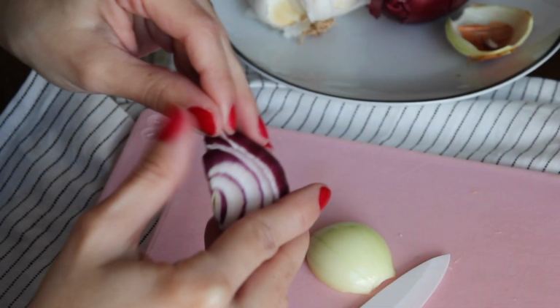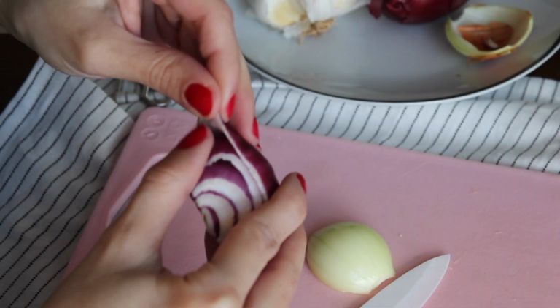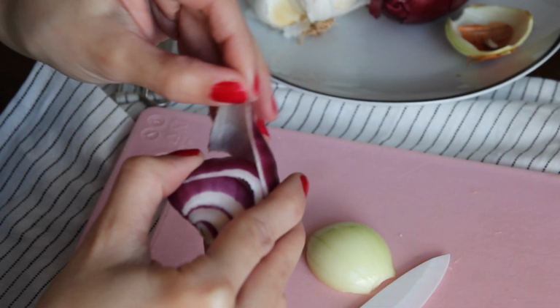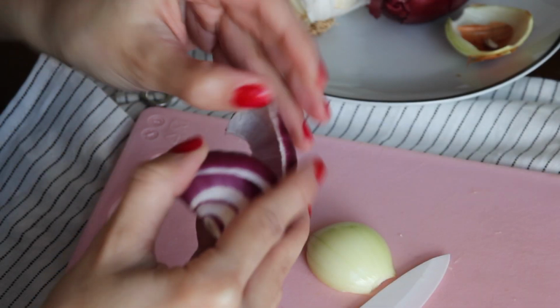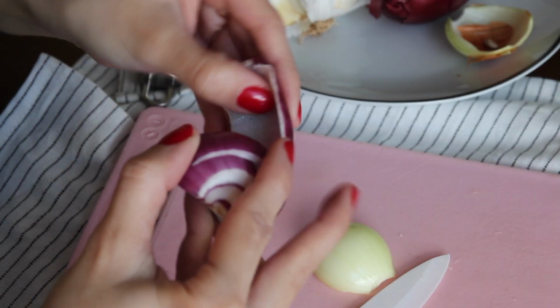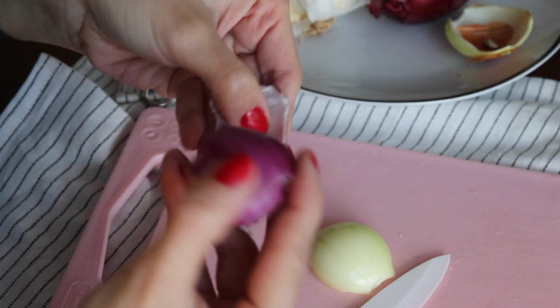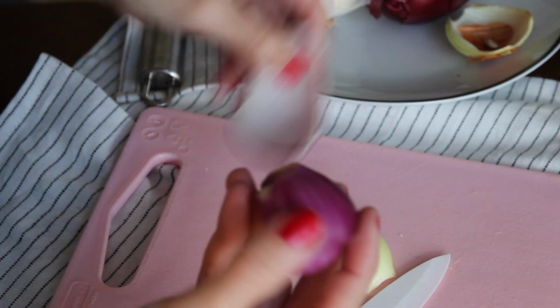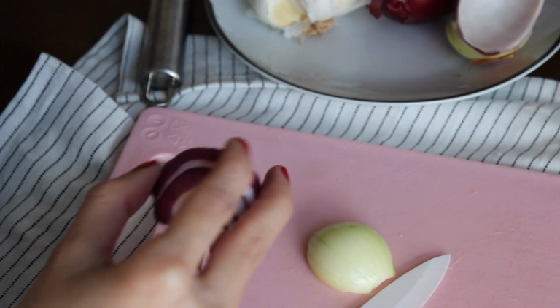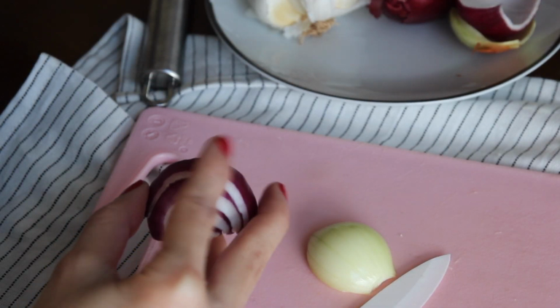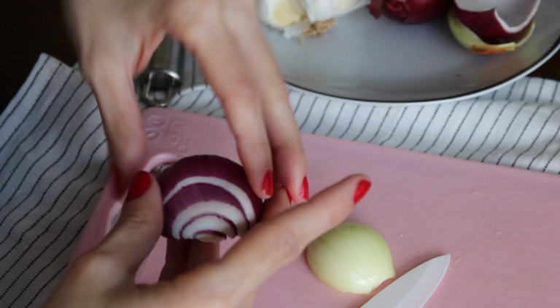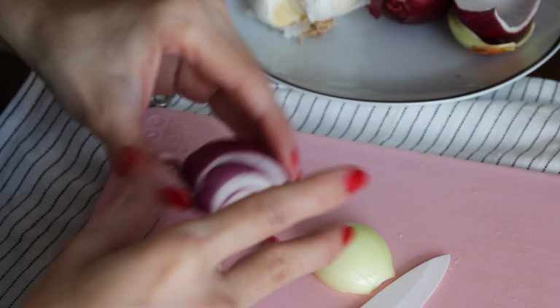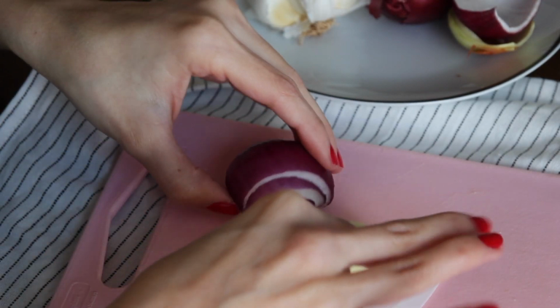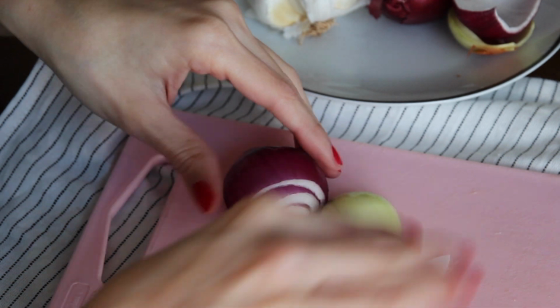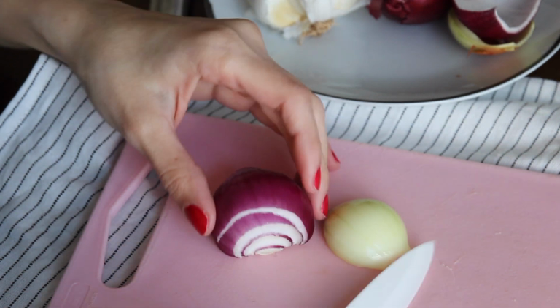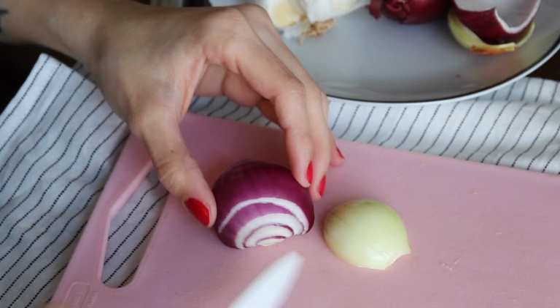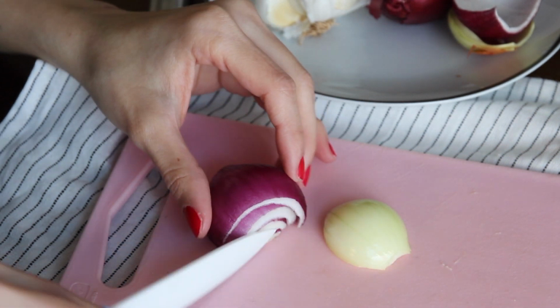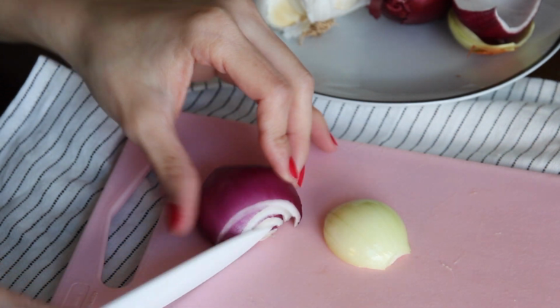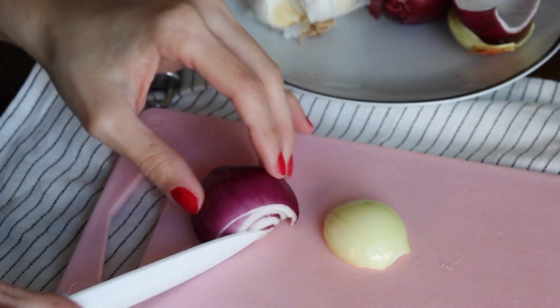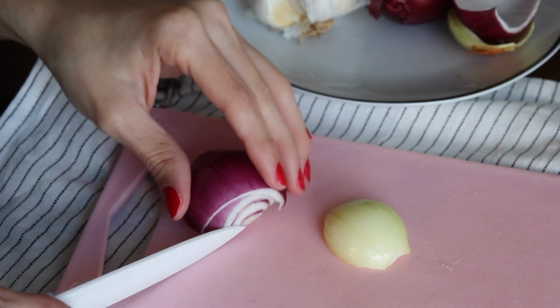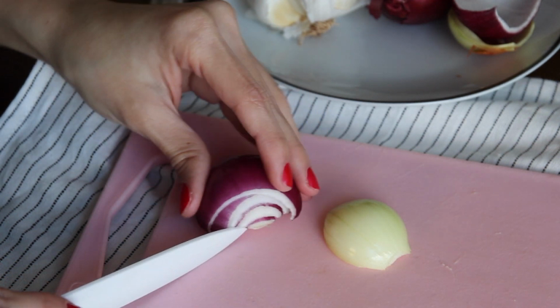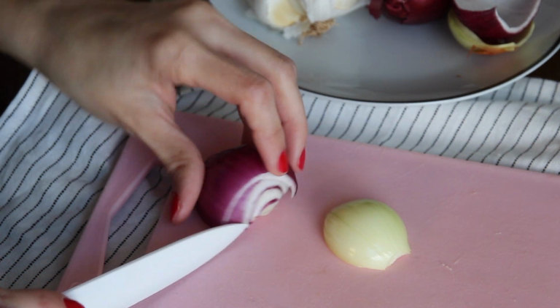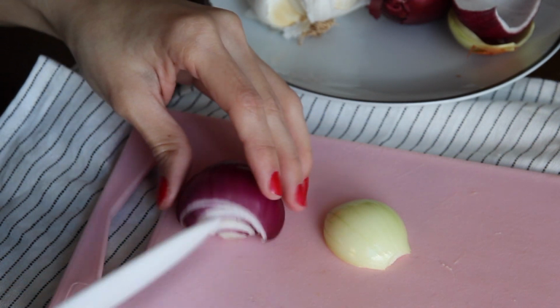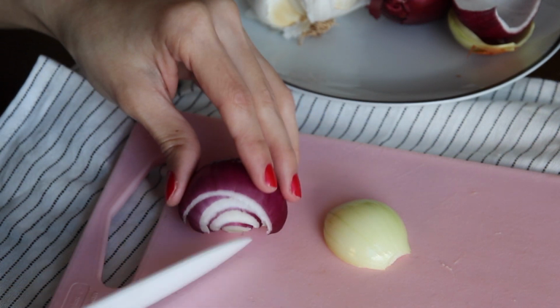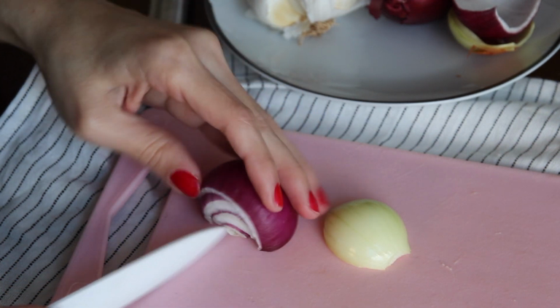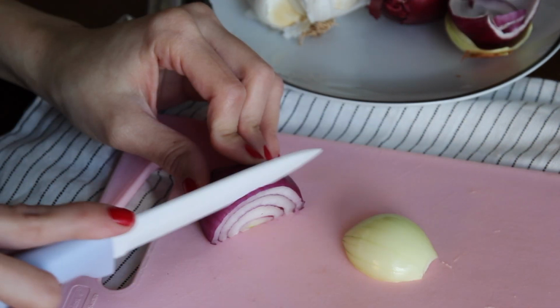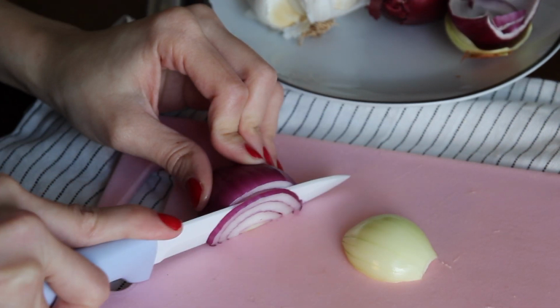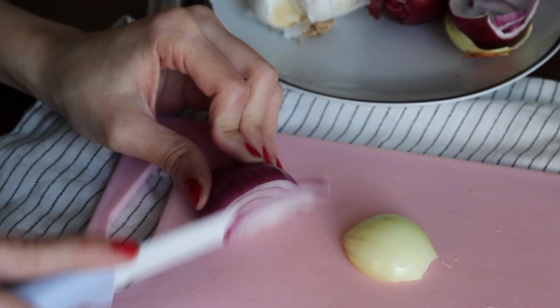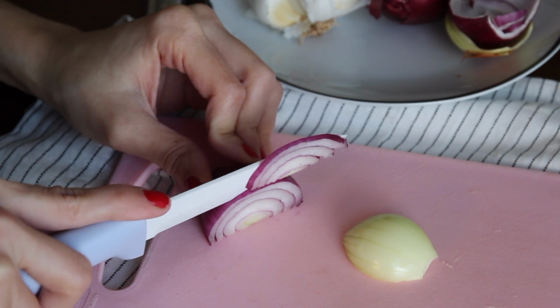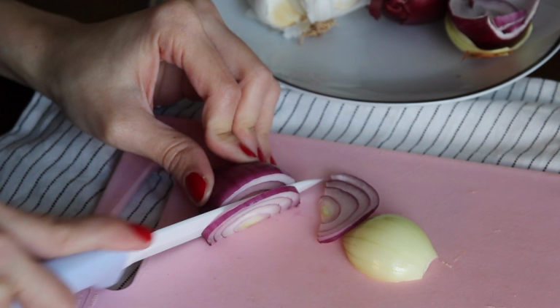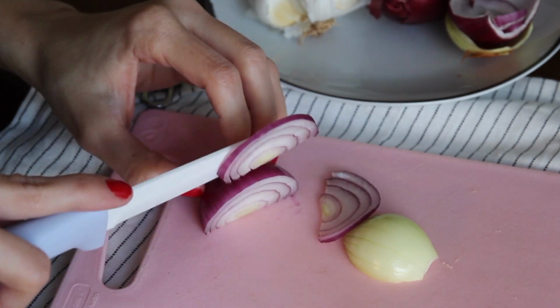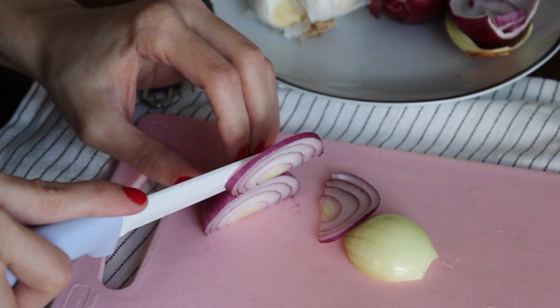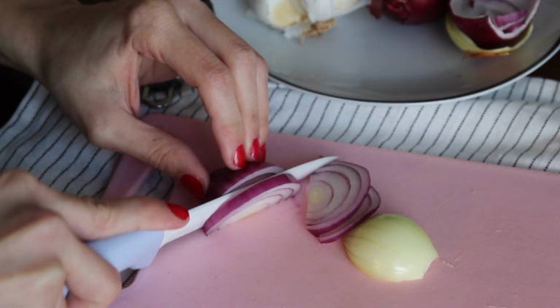At this point you chop whatever onion you have in the fridge. I like the purple onion better, but you can use both like I do, or whatever you have there. And don't forget to chop and add a little bit of garlic.